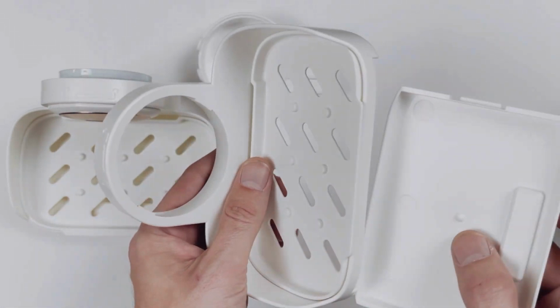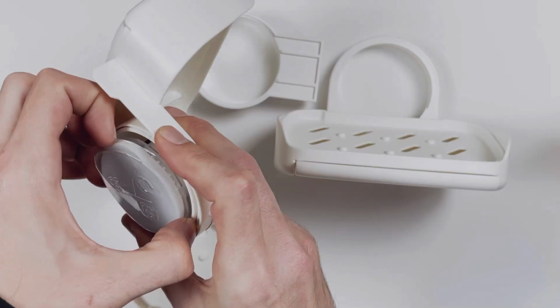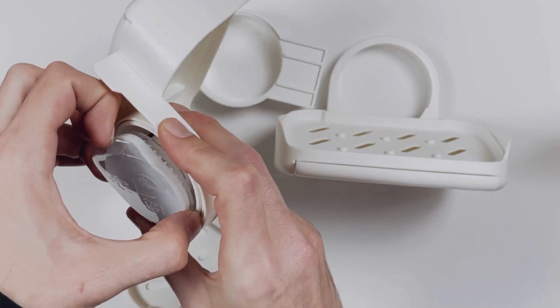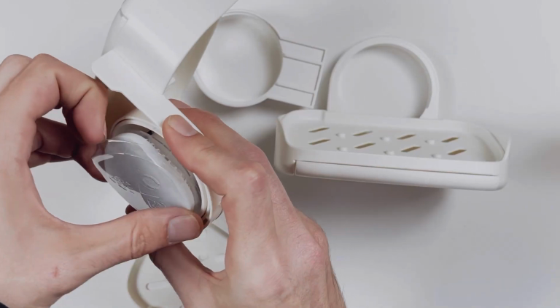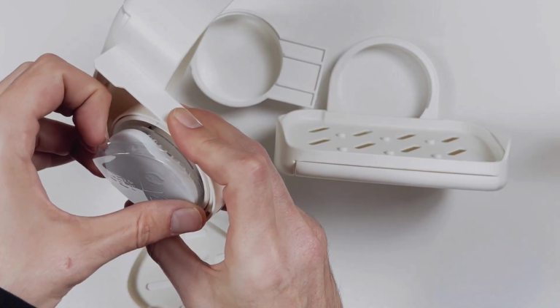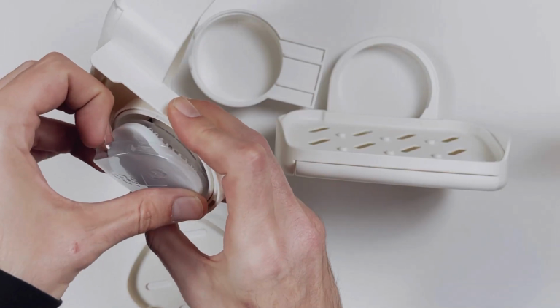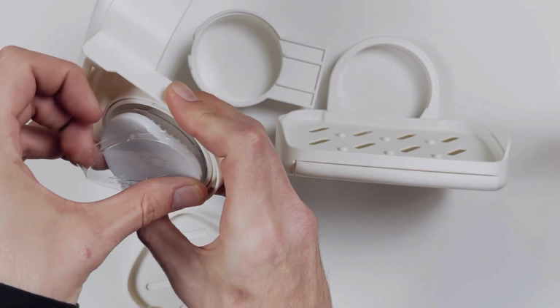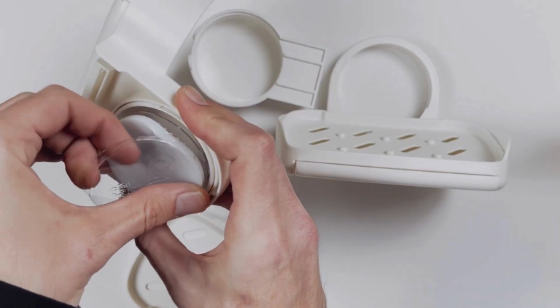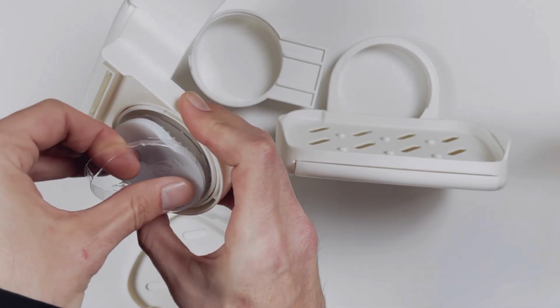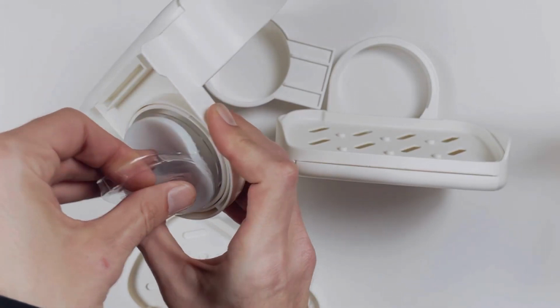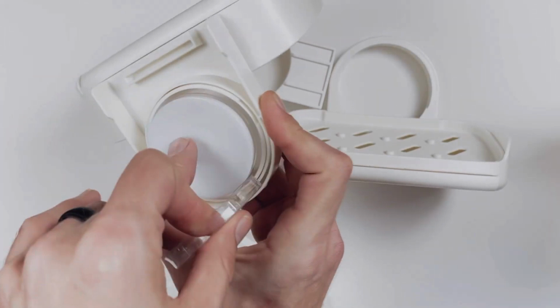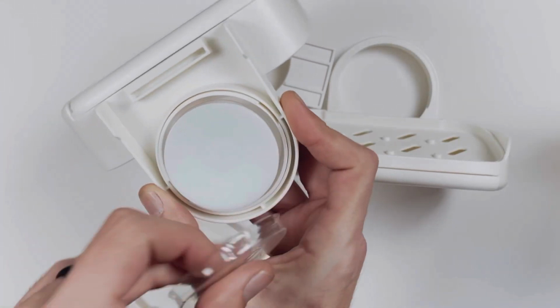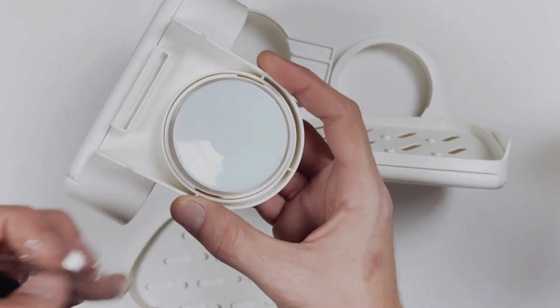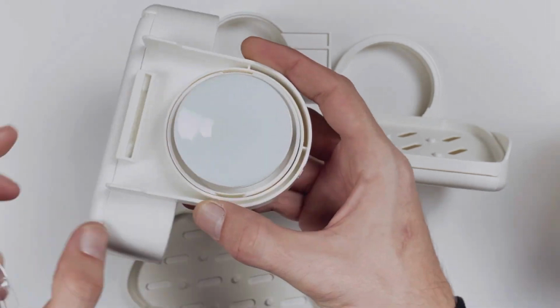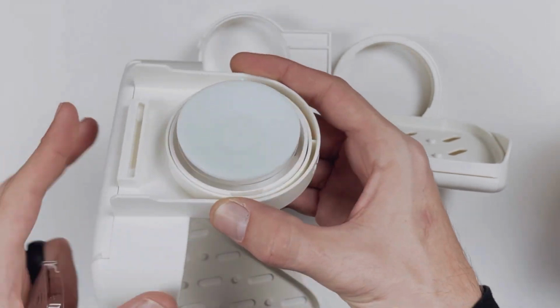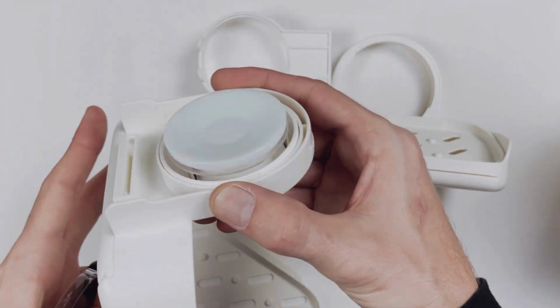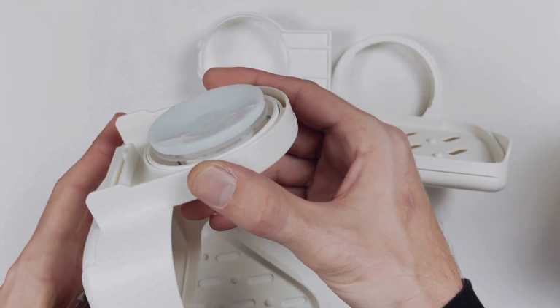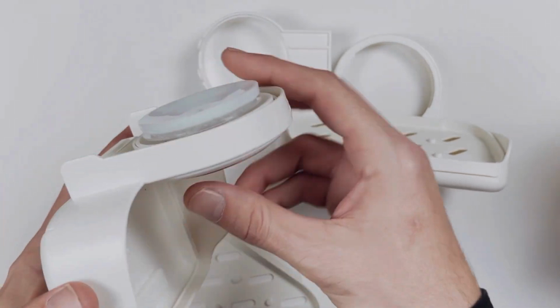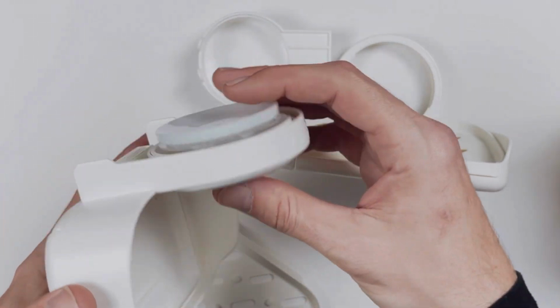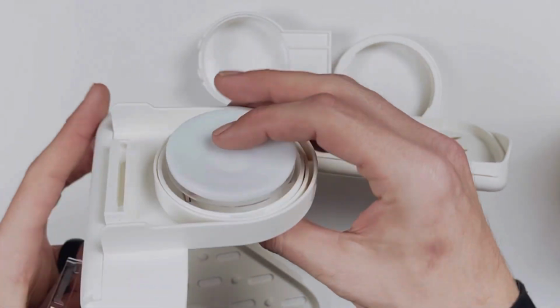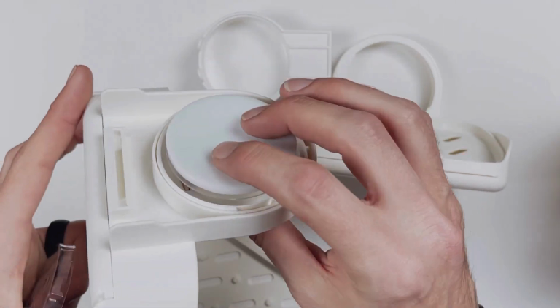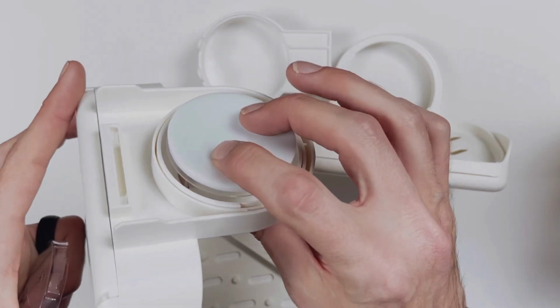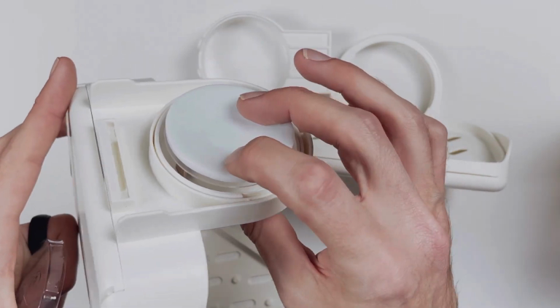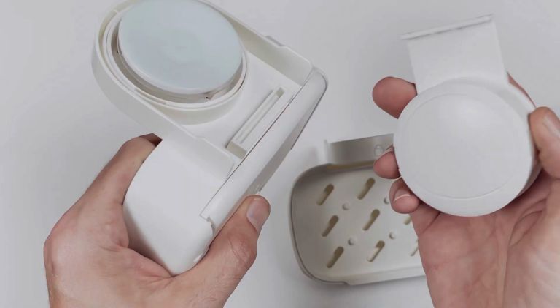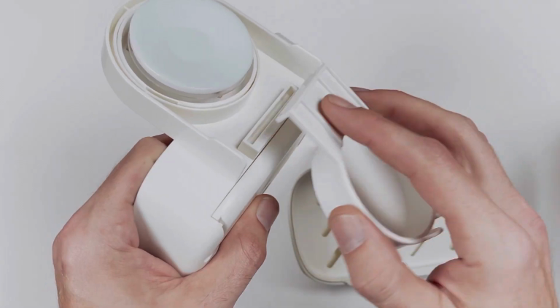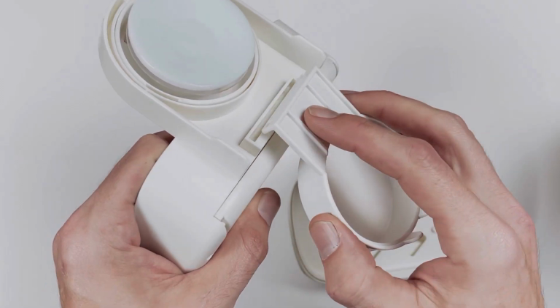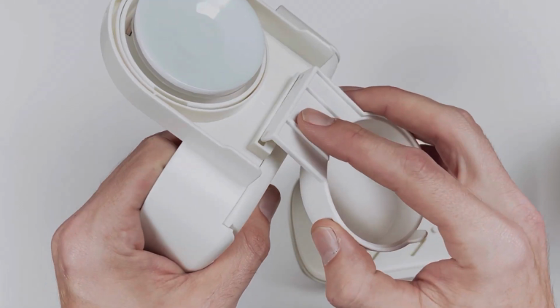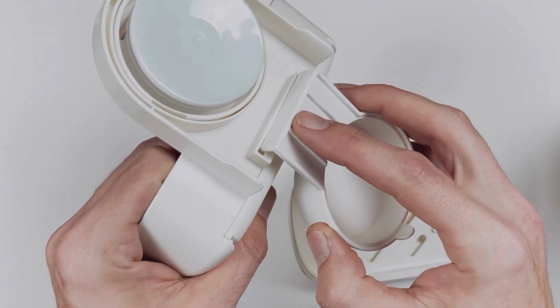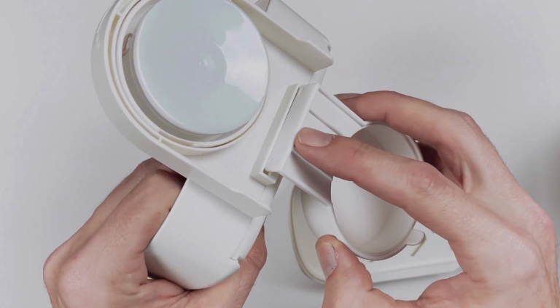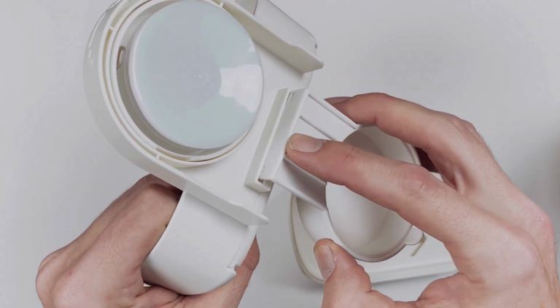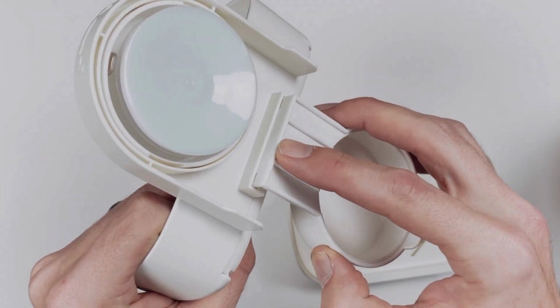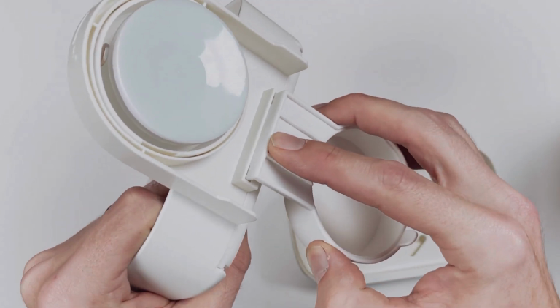This suction cup is light and beautifully designed. It can even hold up to 11 pounds. Constructing the pieces is simple and easy.